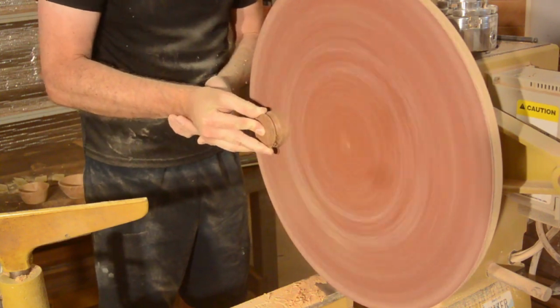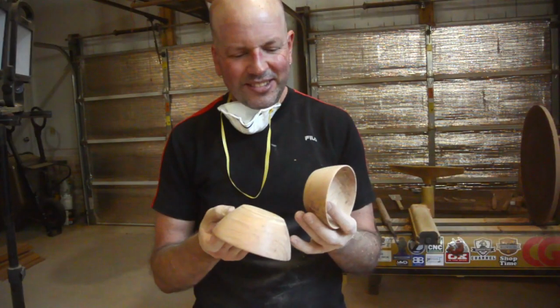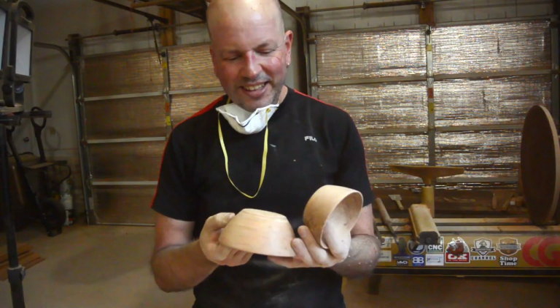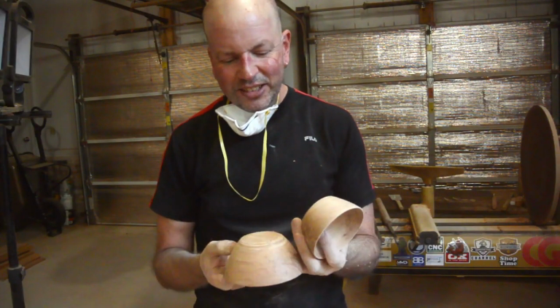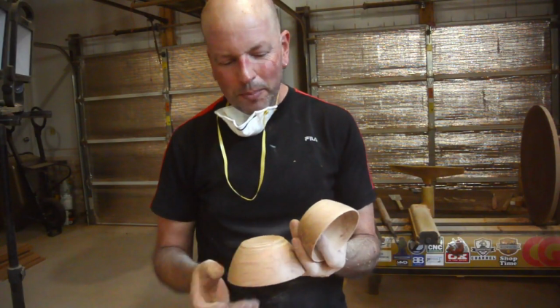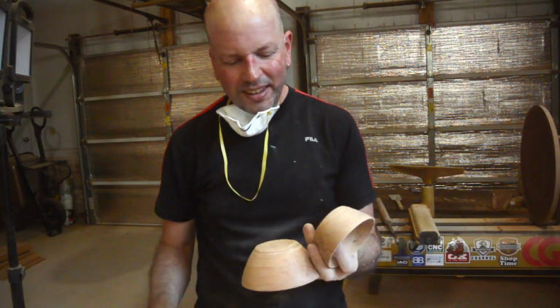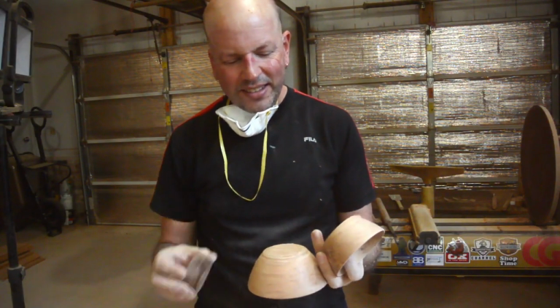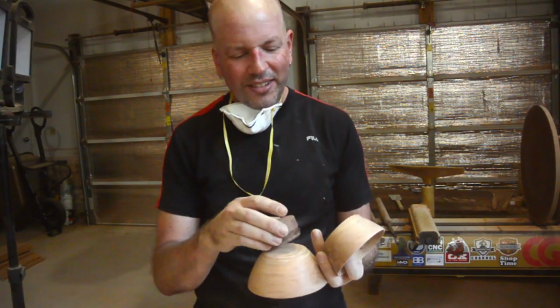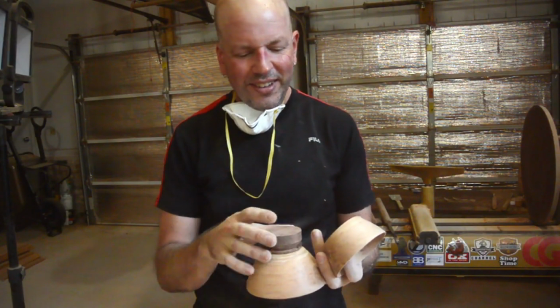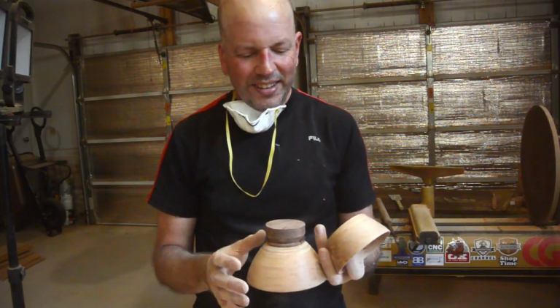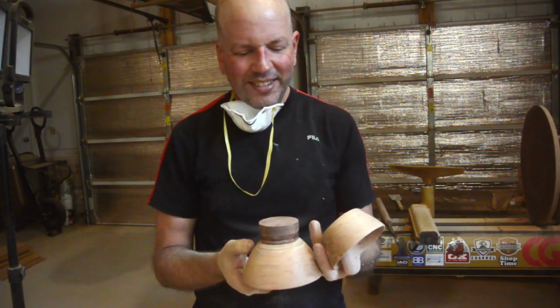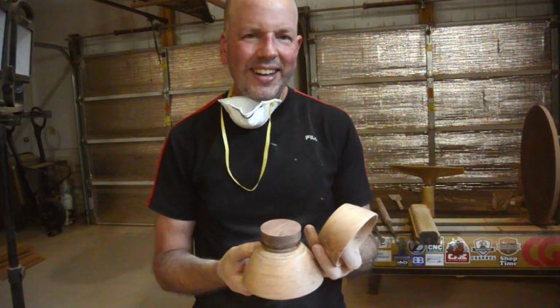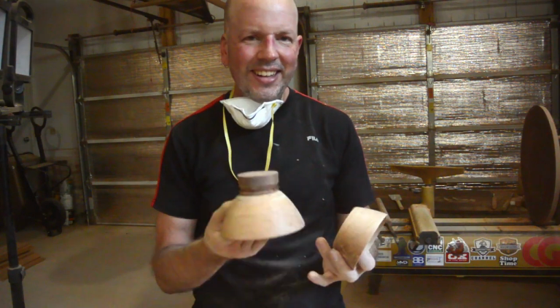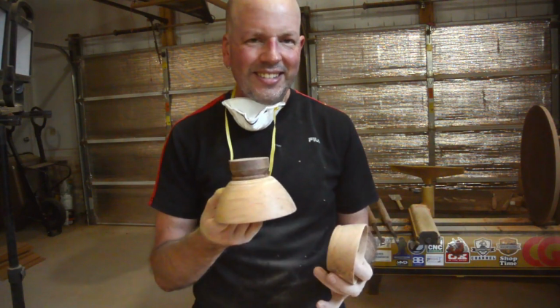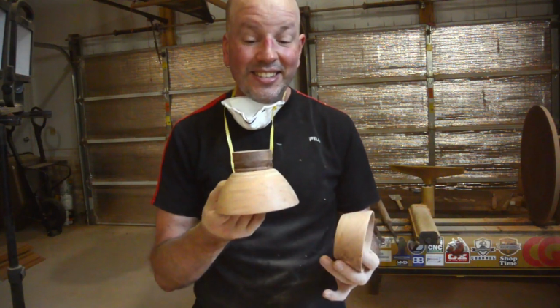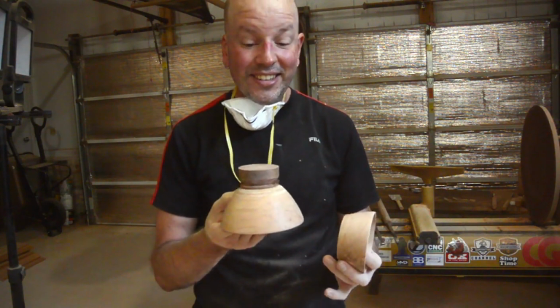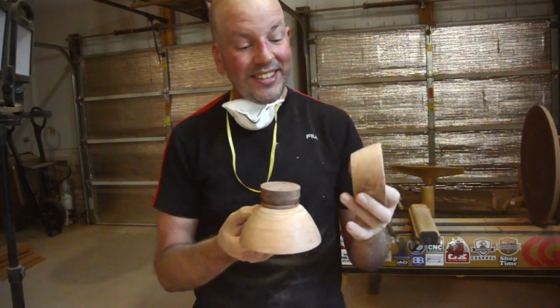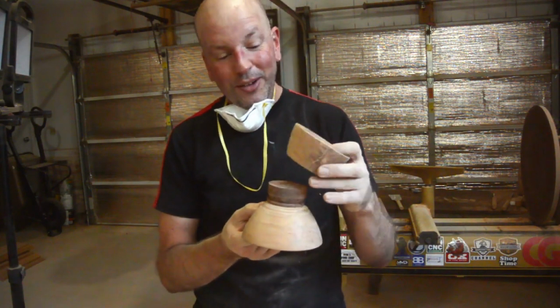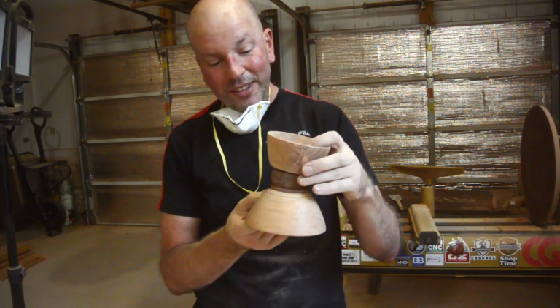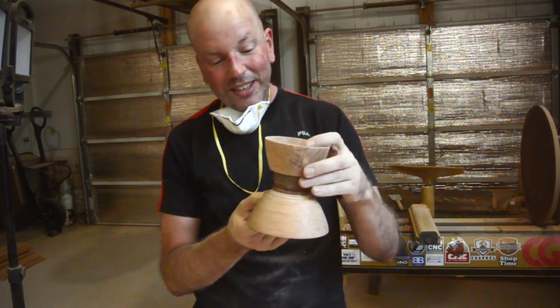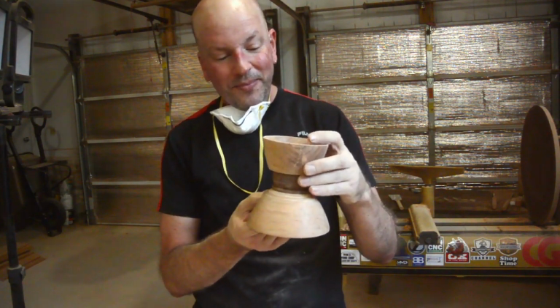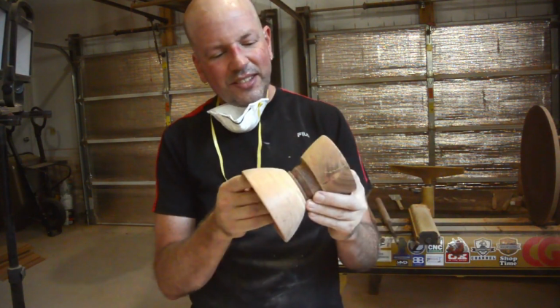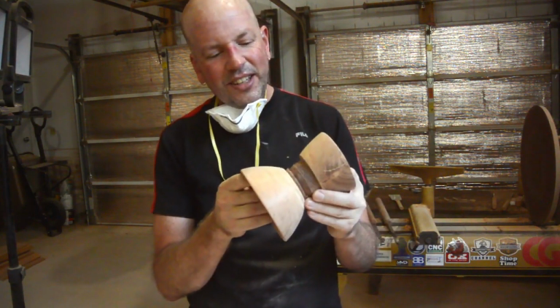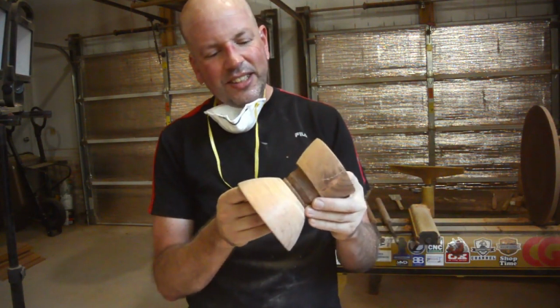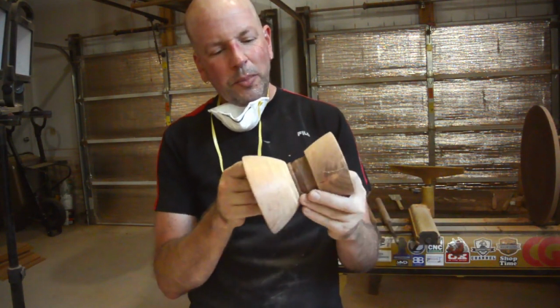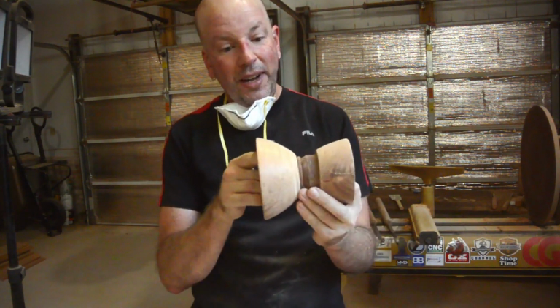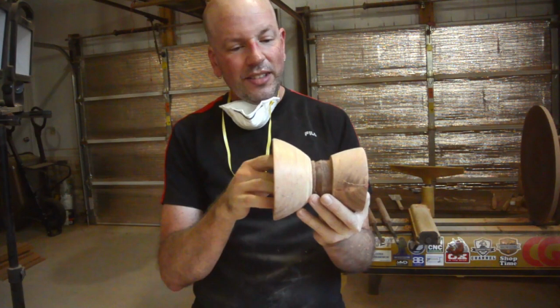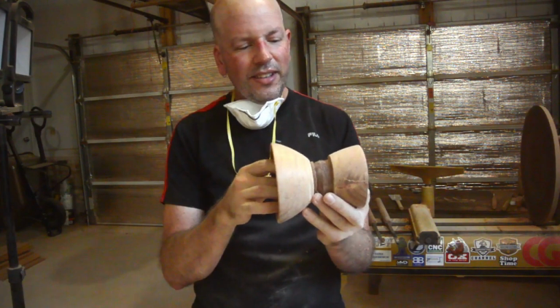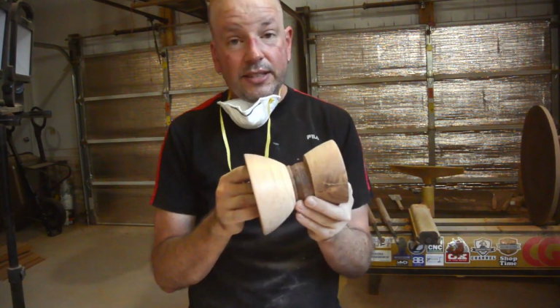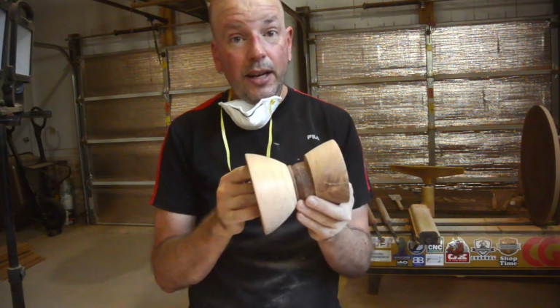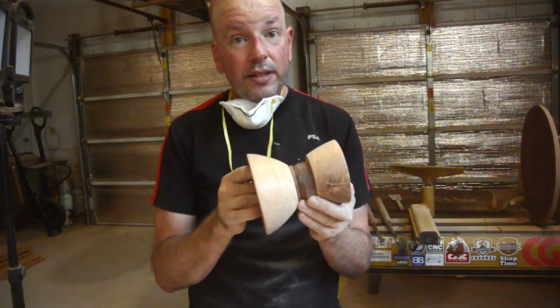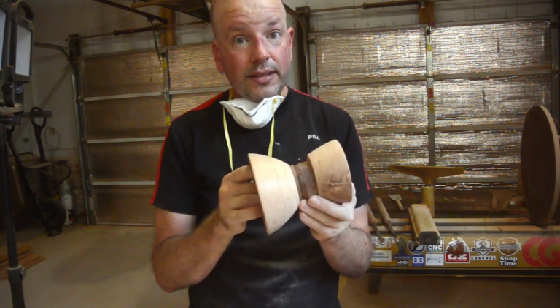These are ready to glue up, I think. Although, one thing I neglected to consider is how I am going to align them so that they are centered. I want to put this back on the lathe. I will just have to eyeball it, I guess.